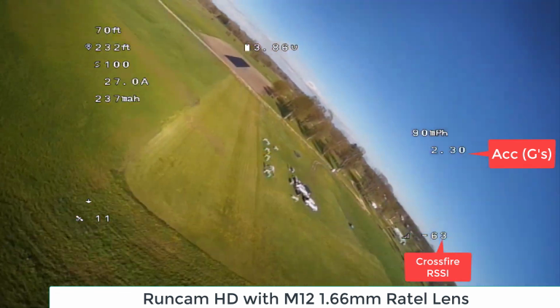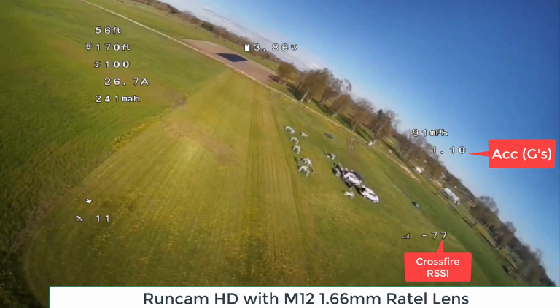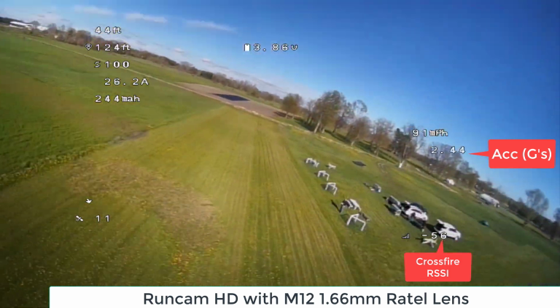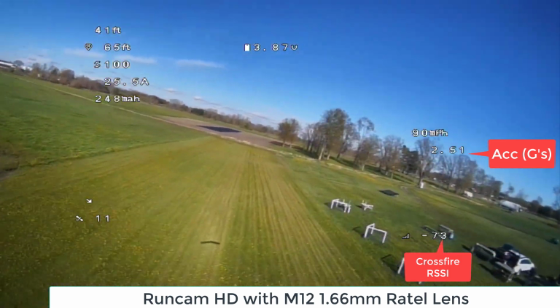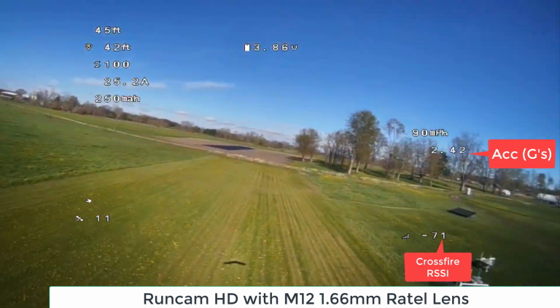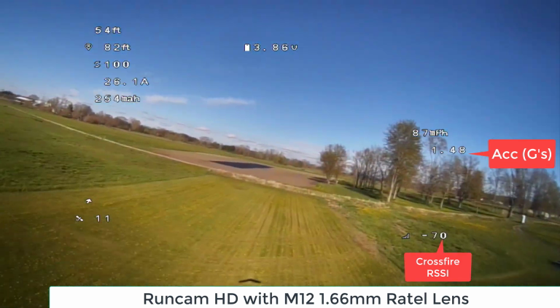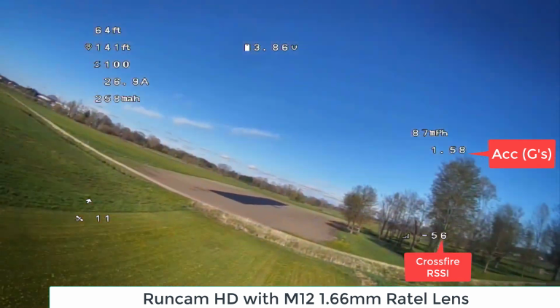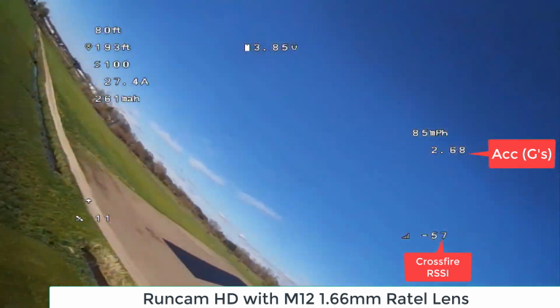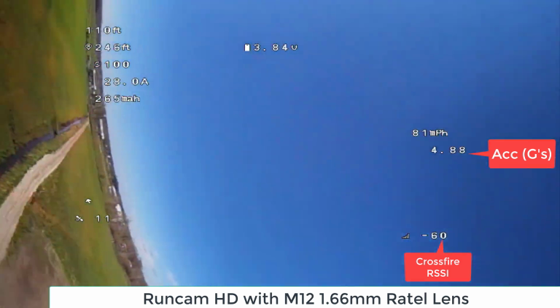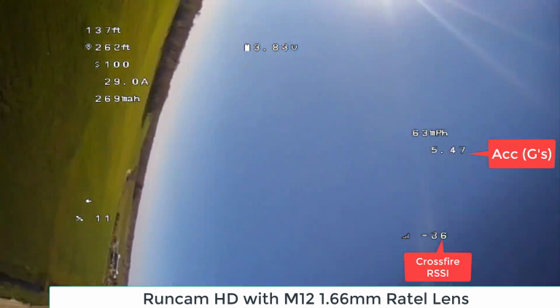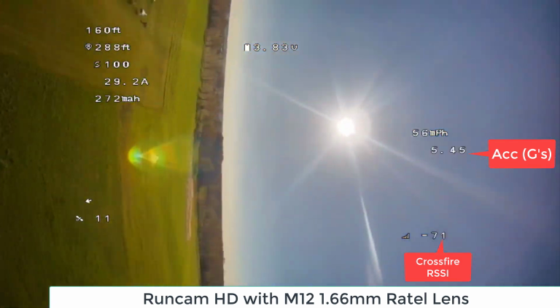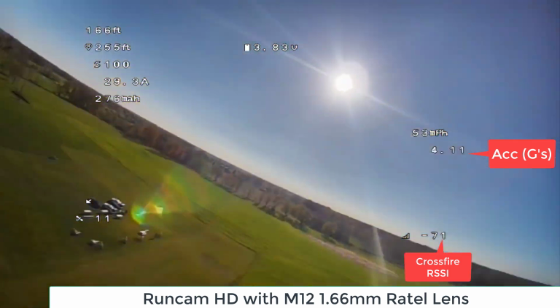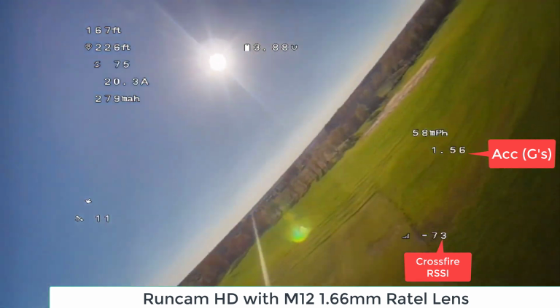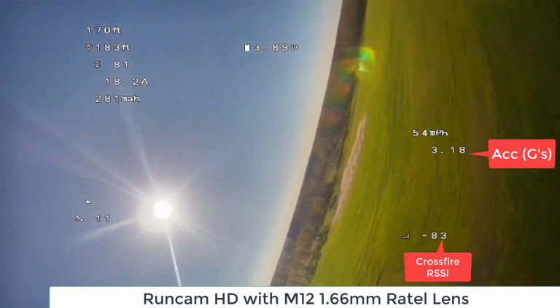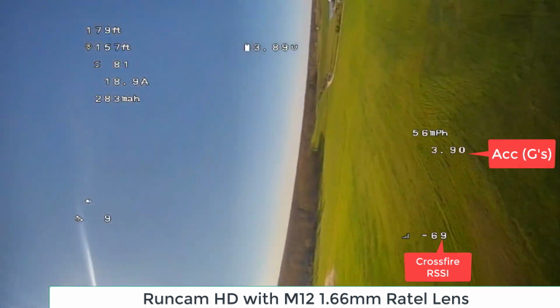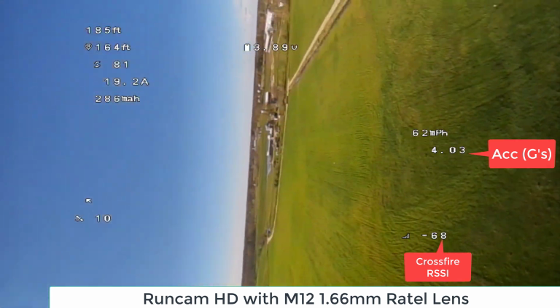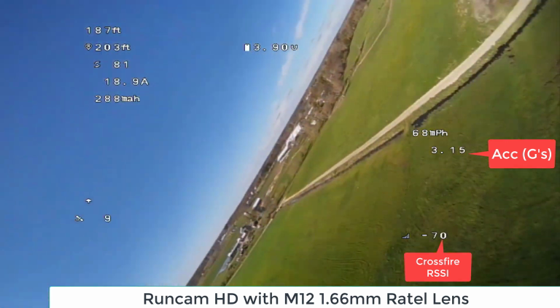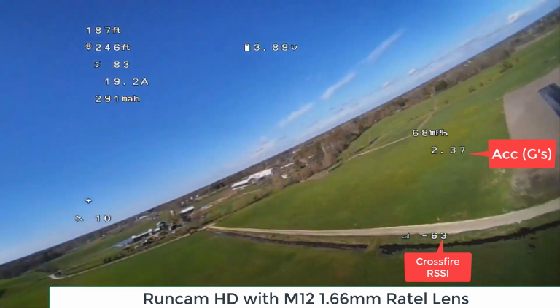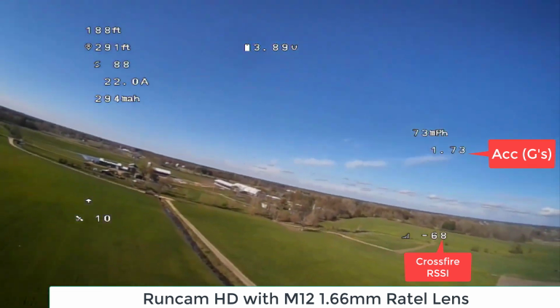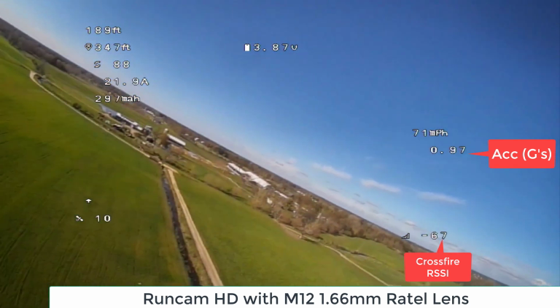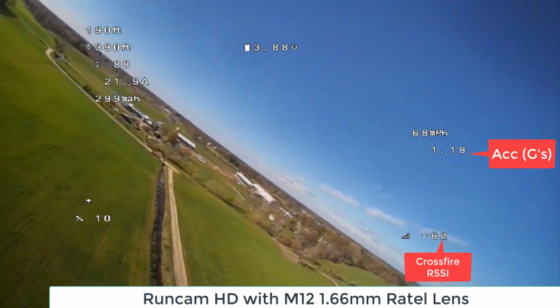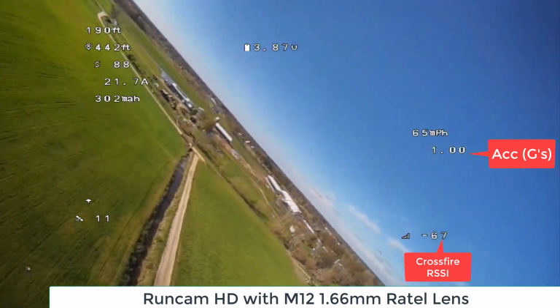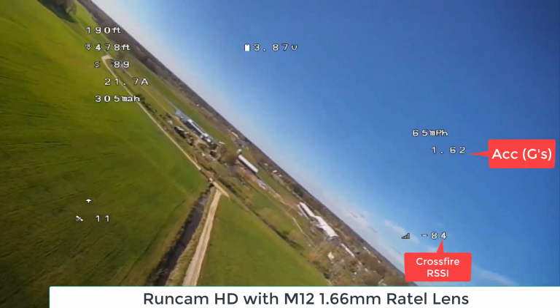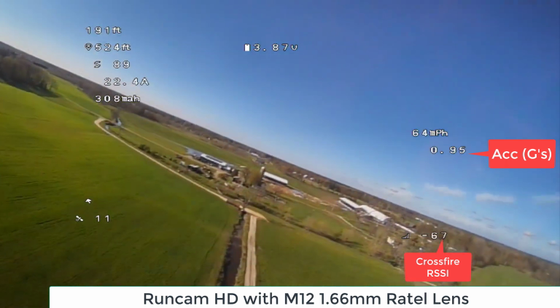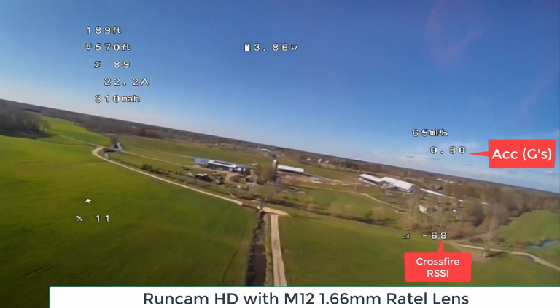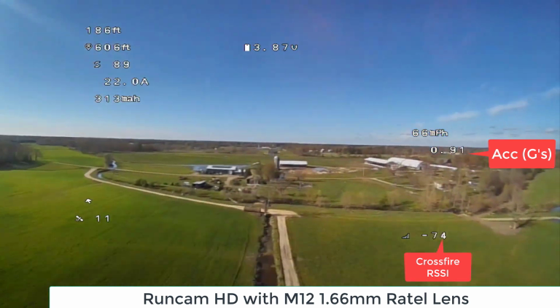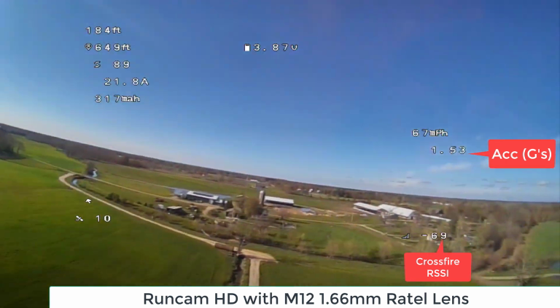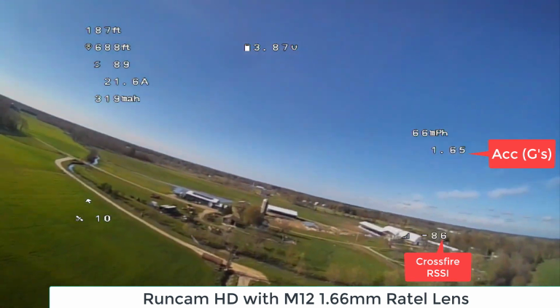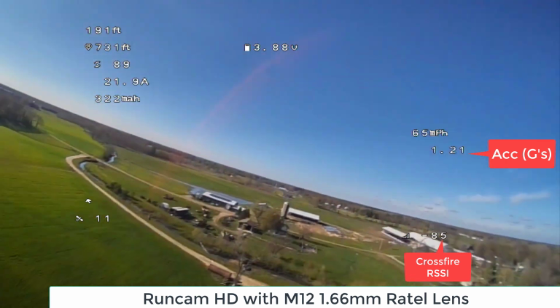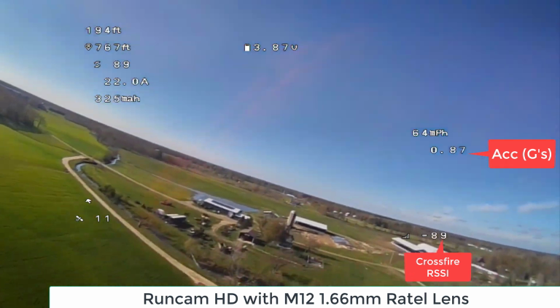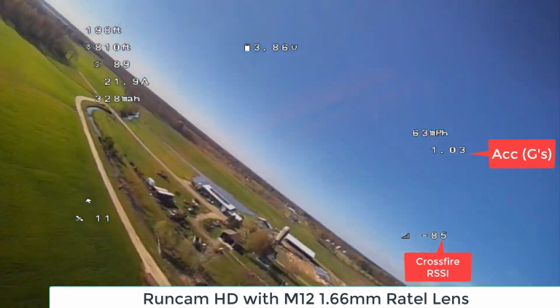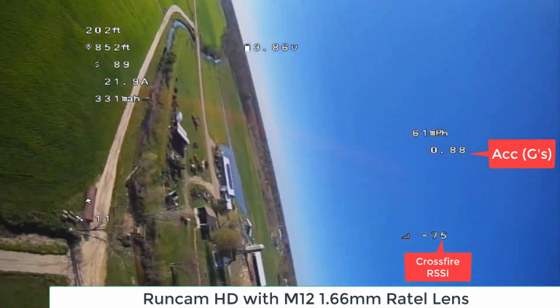Here I'm using the RunCam HD, but with the M12 1.66mm Rattel lens. That's why the sharpness and the color is a lot better than typical SharkBite footage.